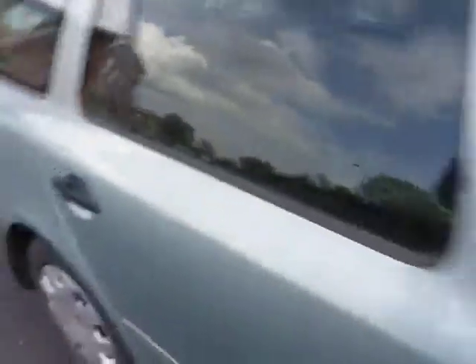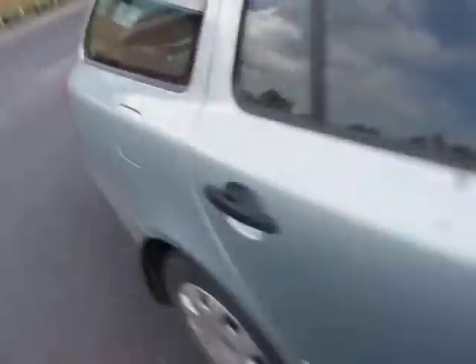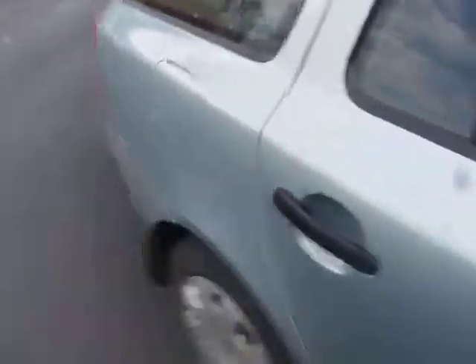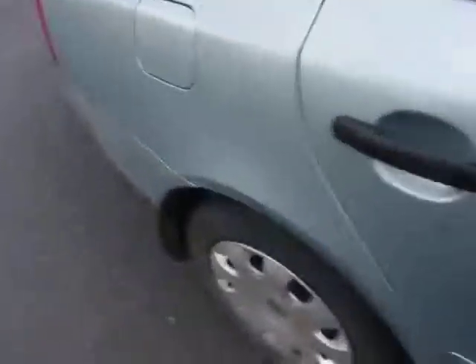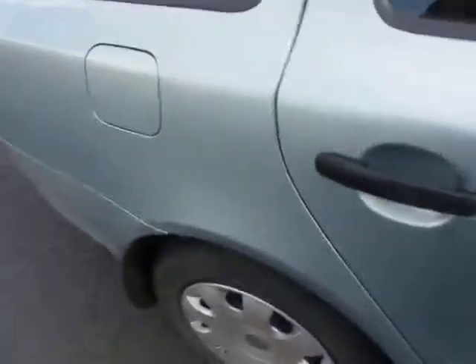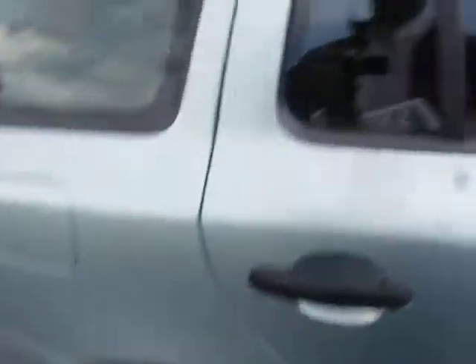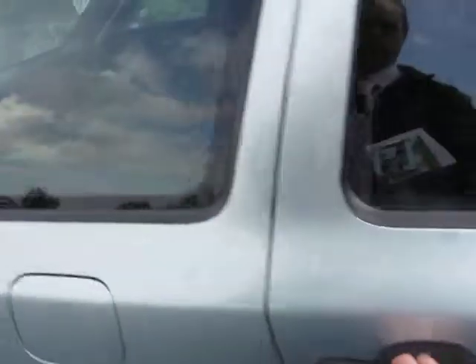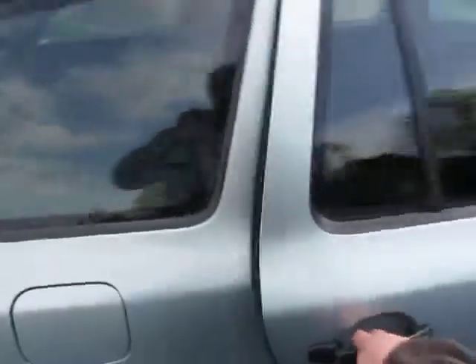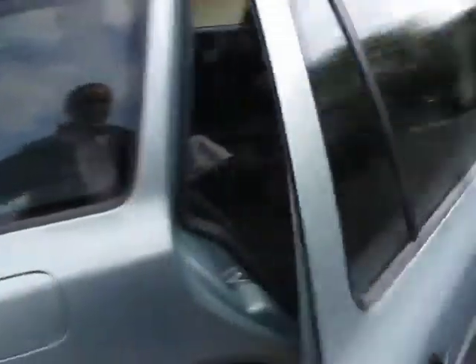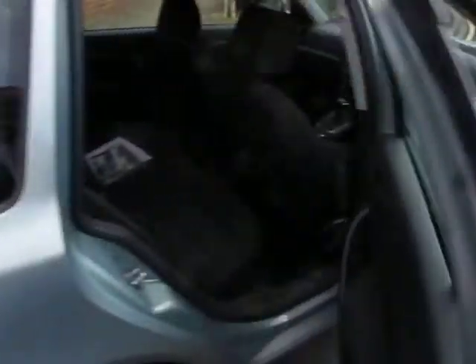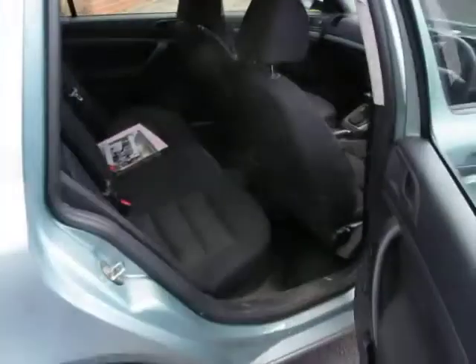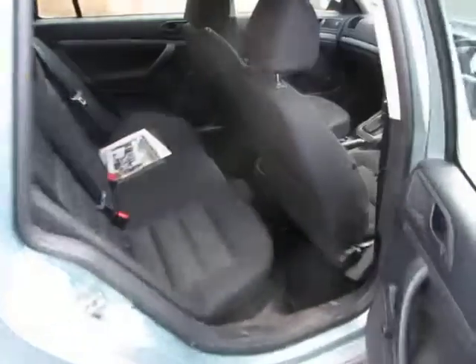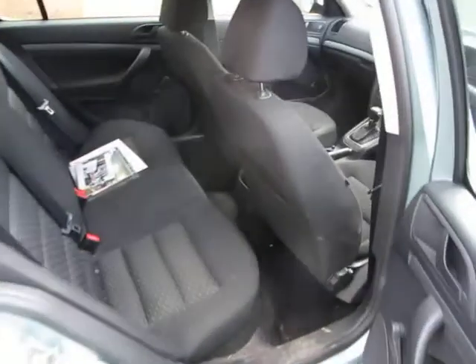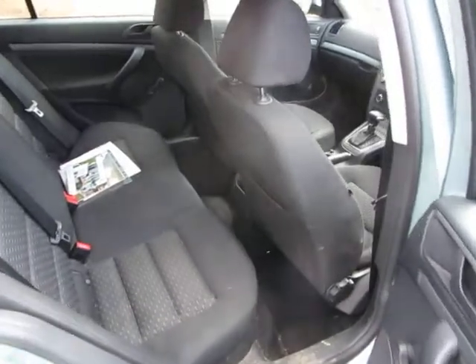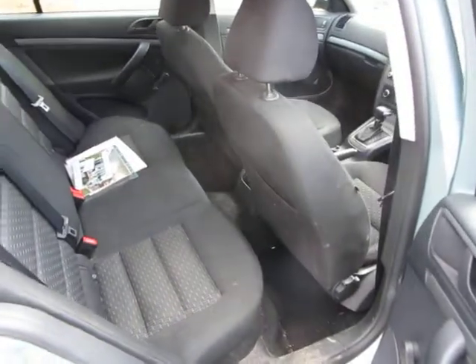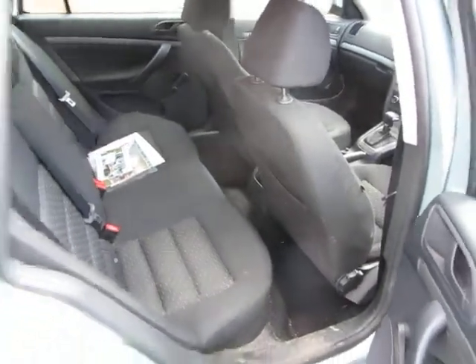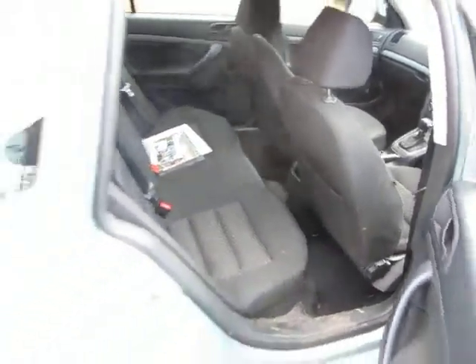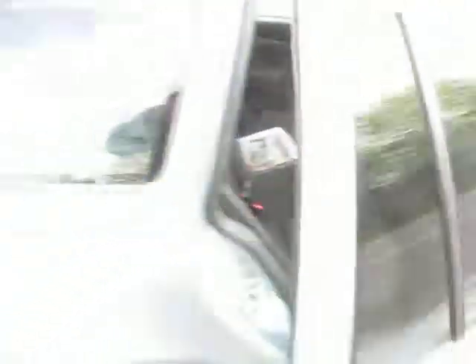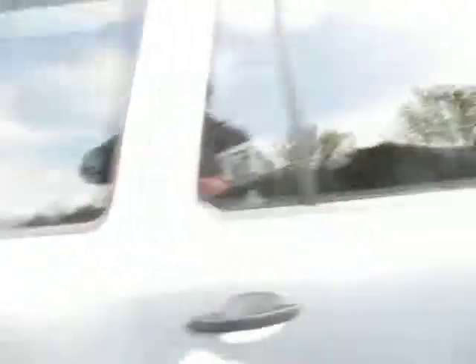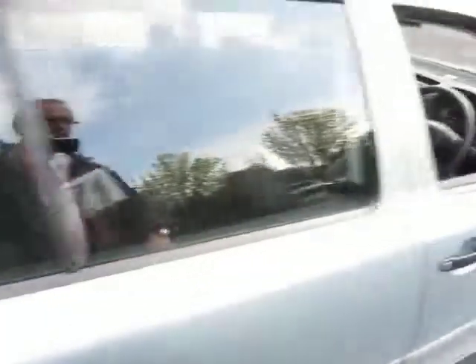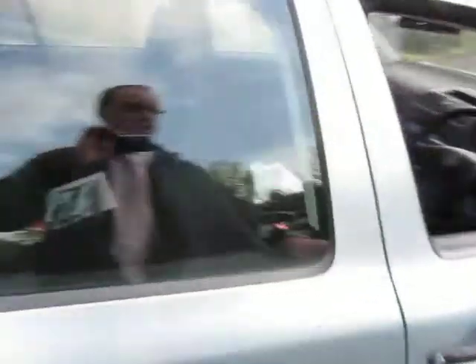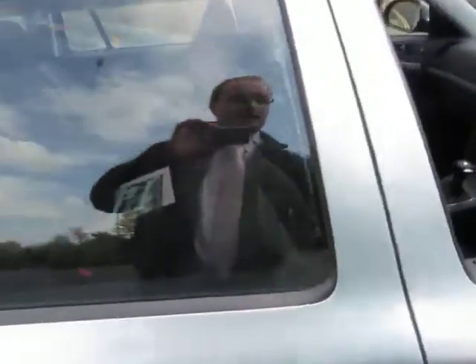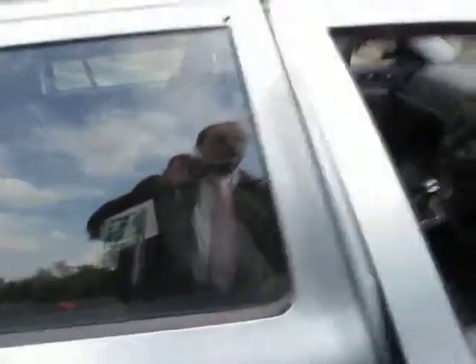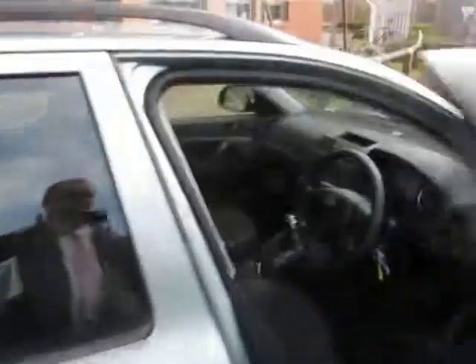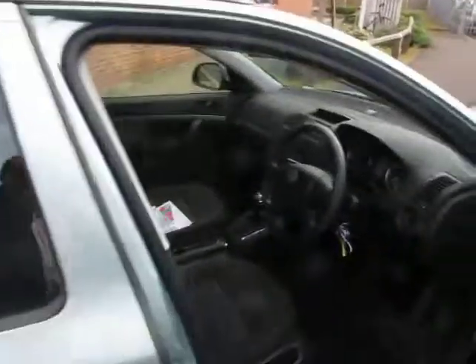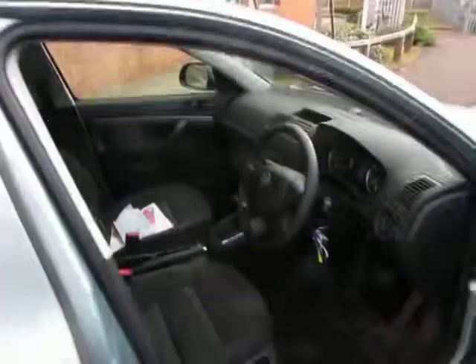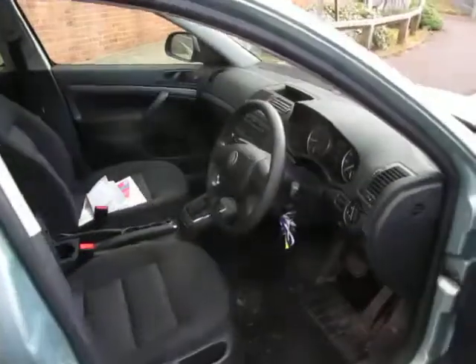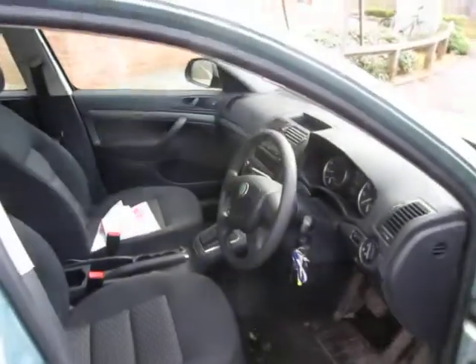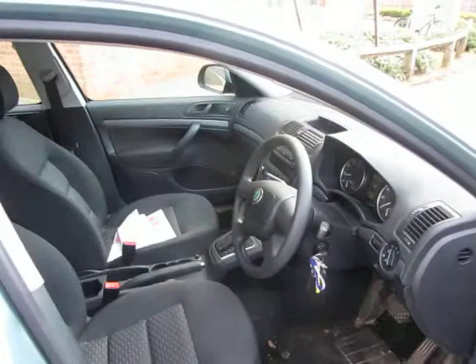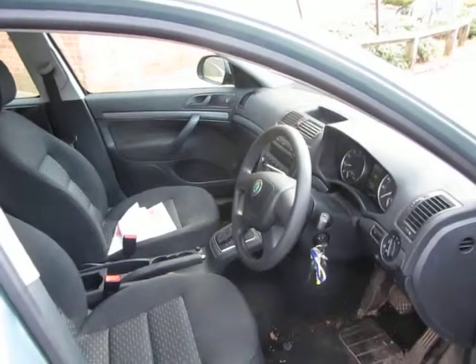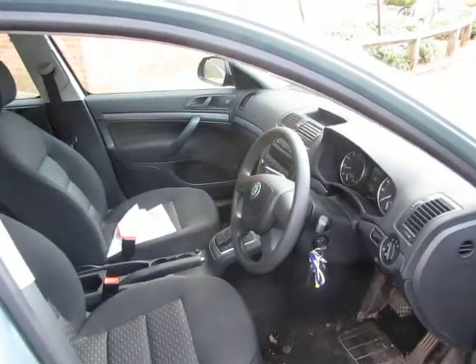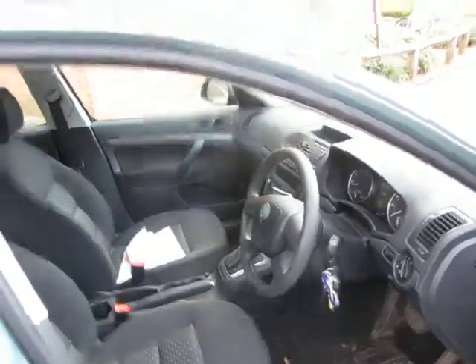Interior — yeah, it just needs a good valet, possibly a wet vac, and same in the front as well.